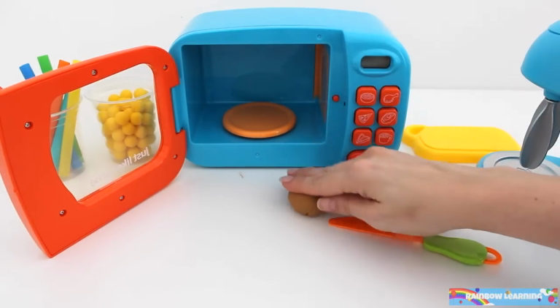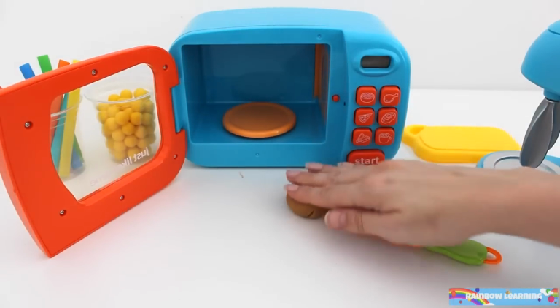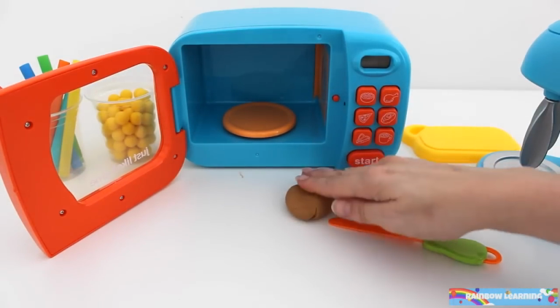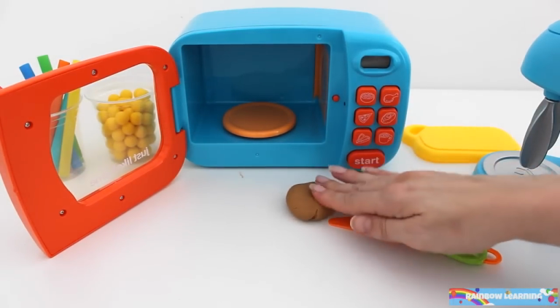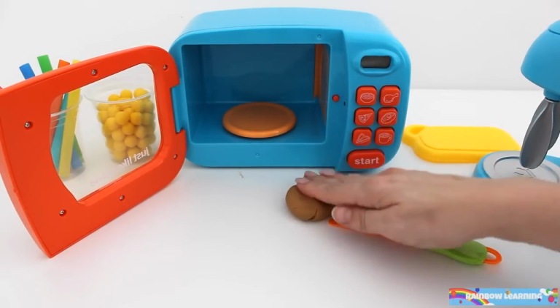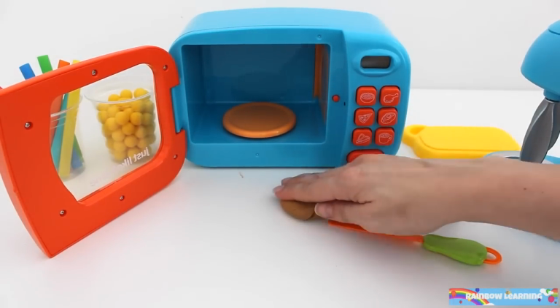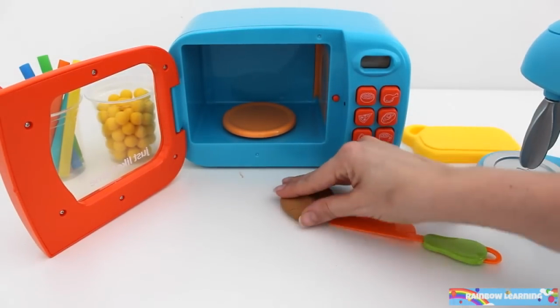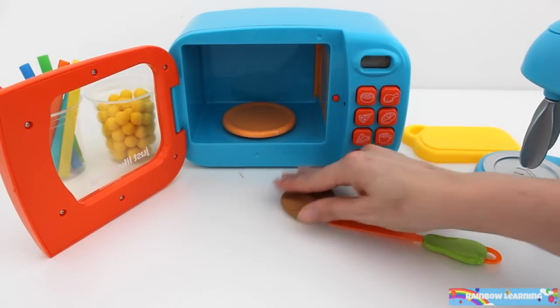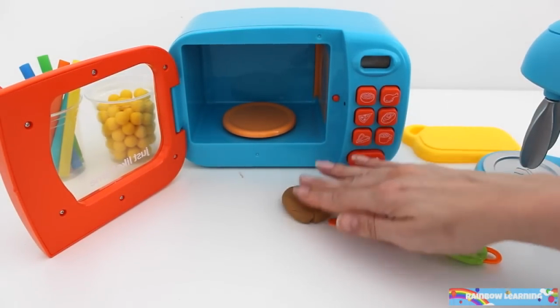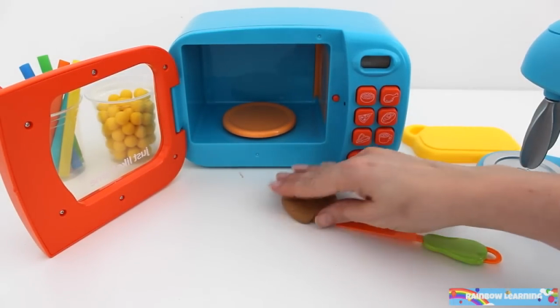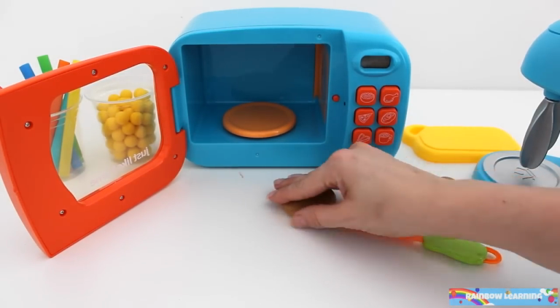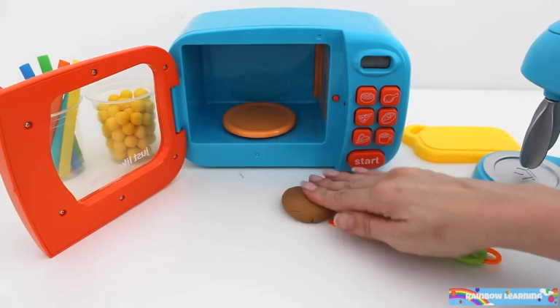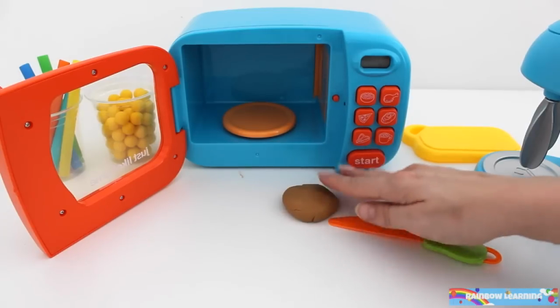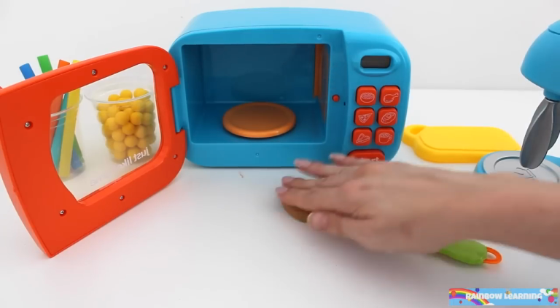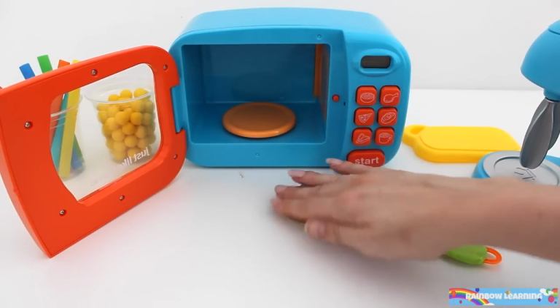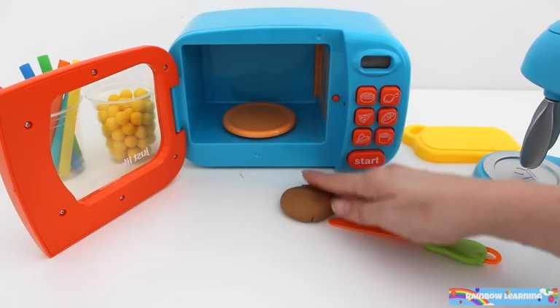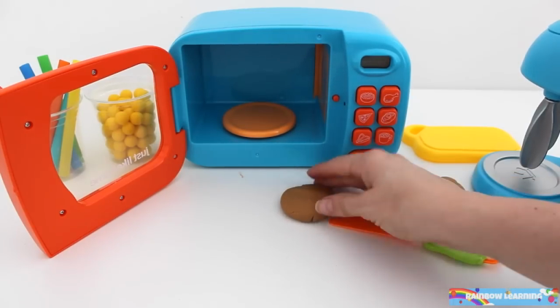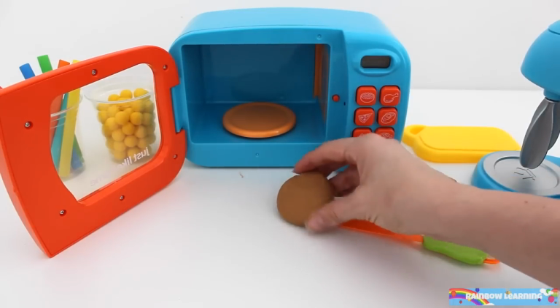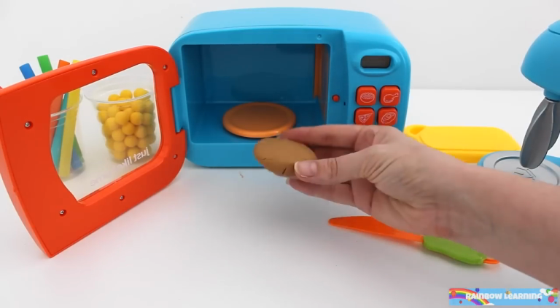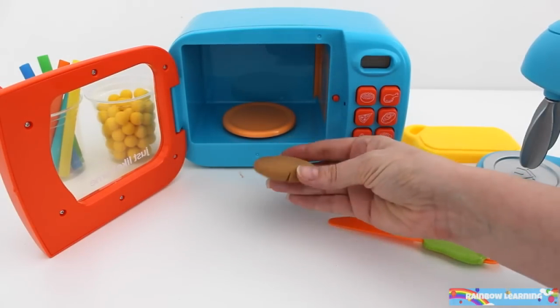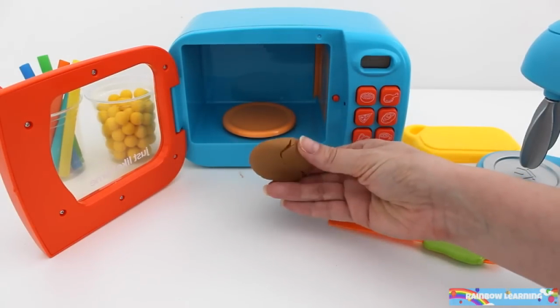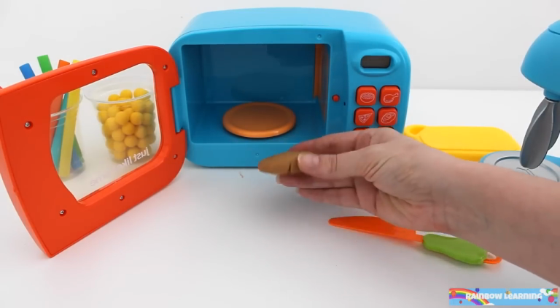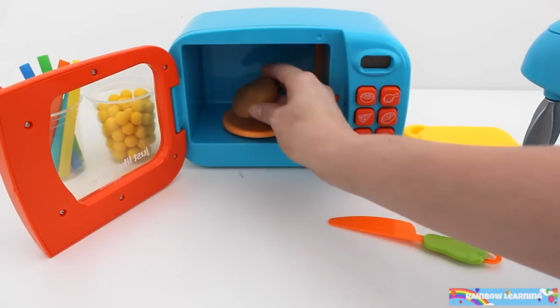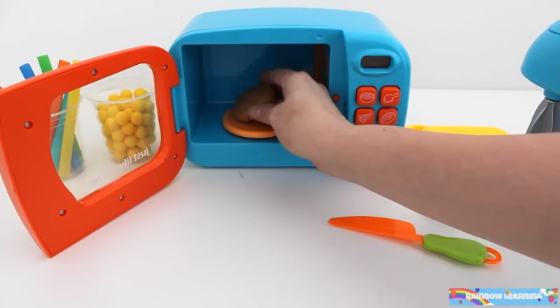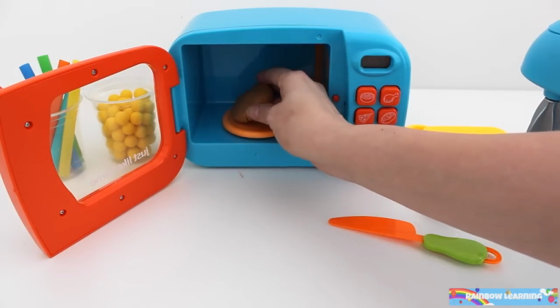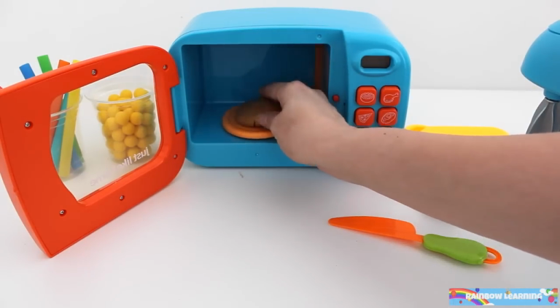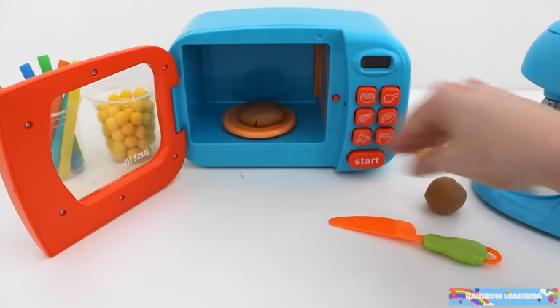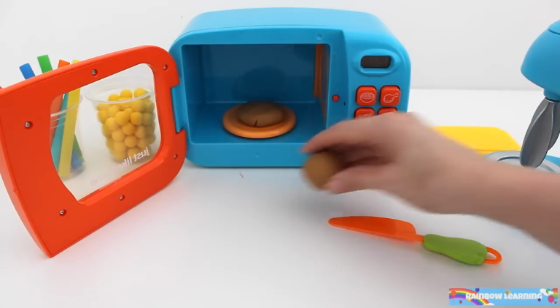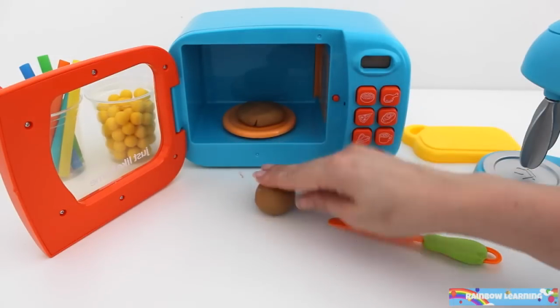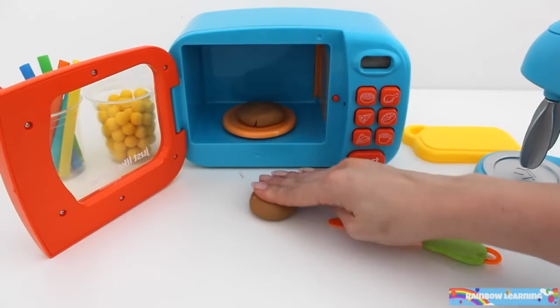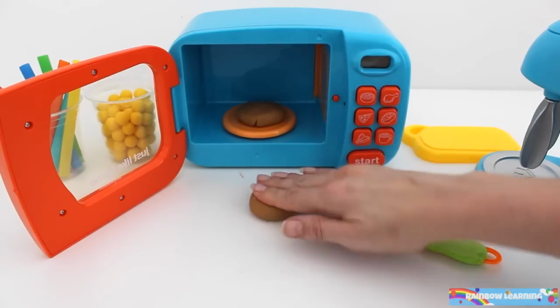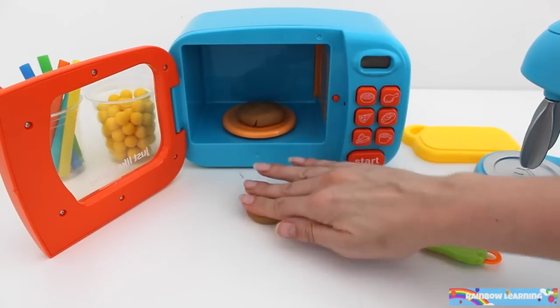I'm now pressing out the dough into a bun shape. That's the bun for the bottom of the hamburger. Now I need to make a bun for the top of the hamburger.